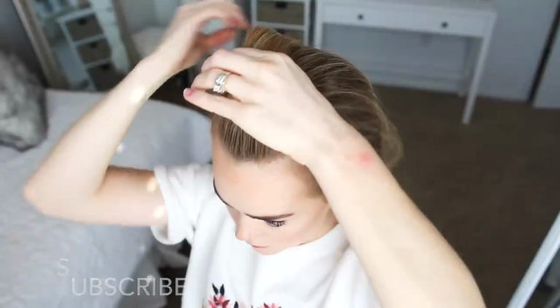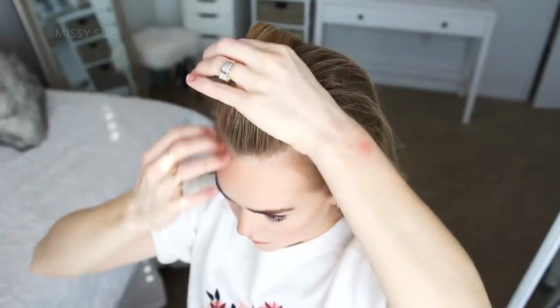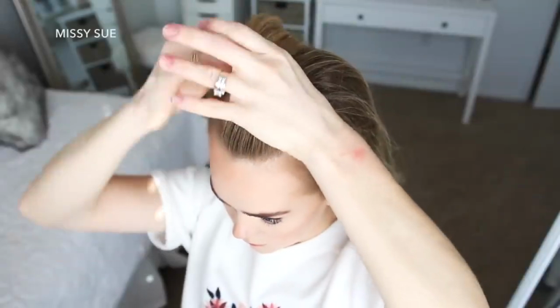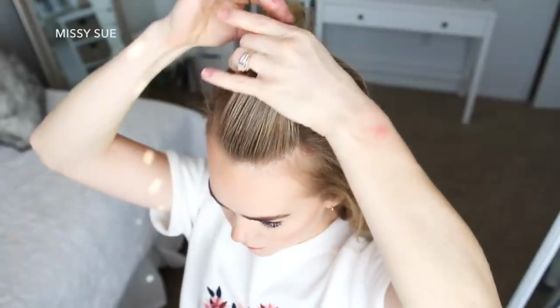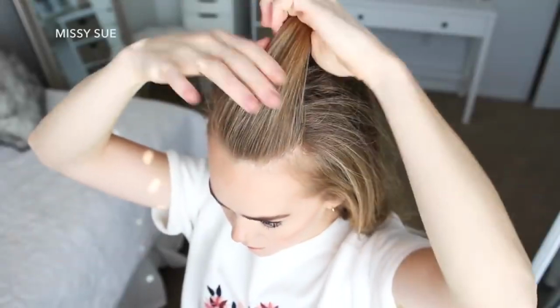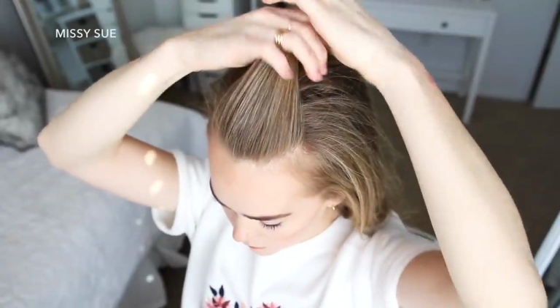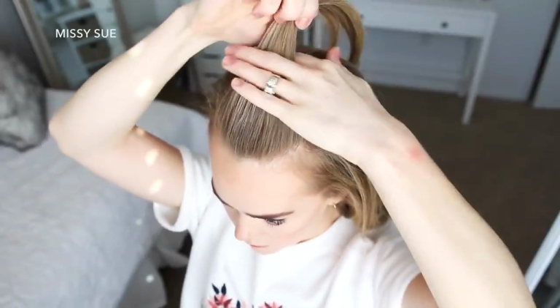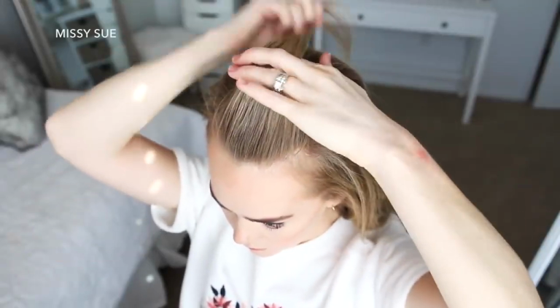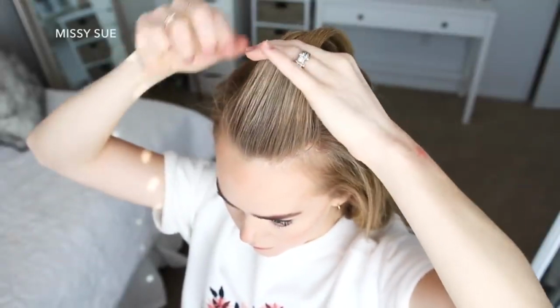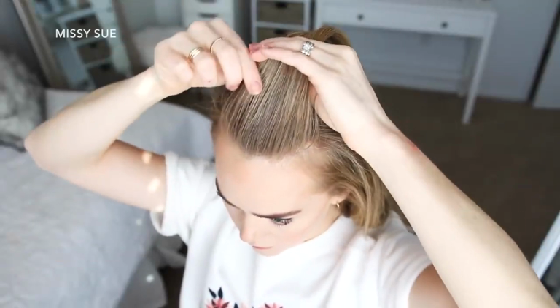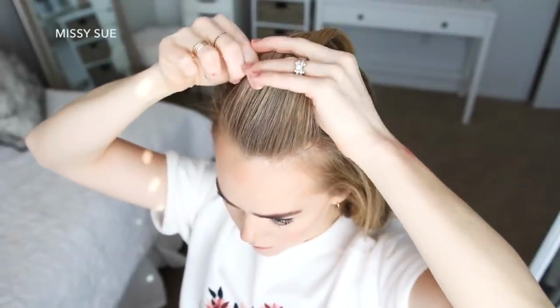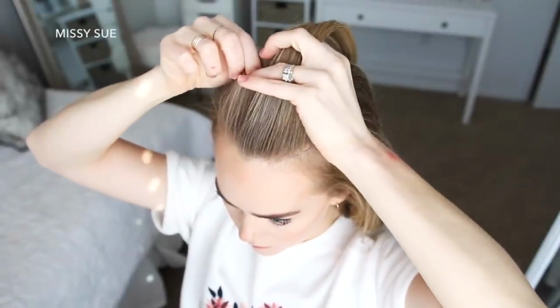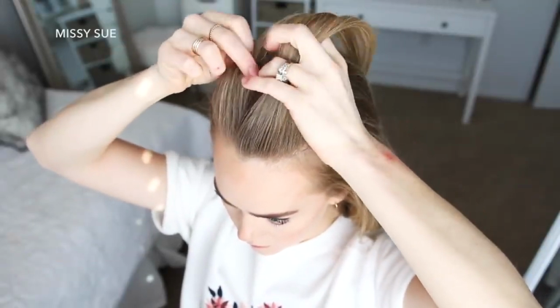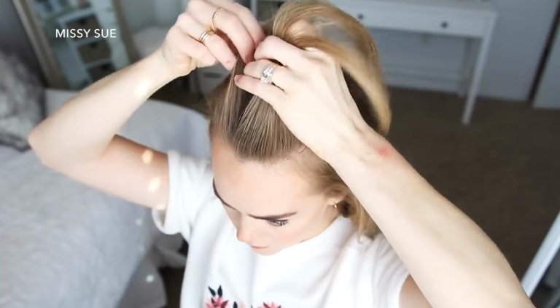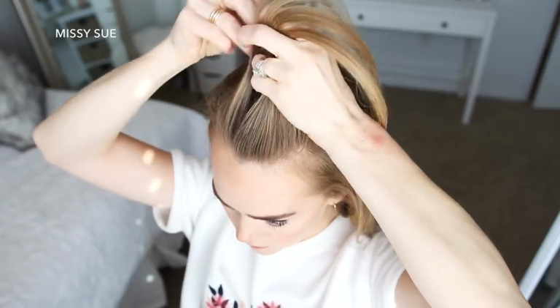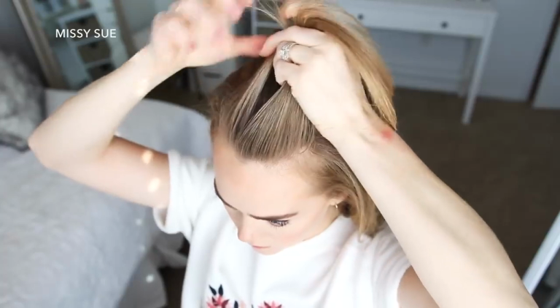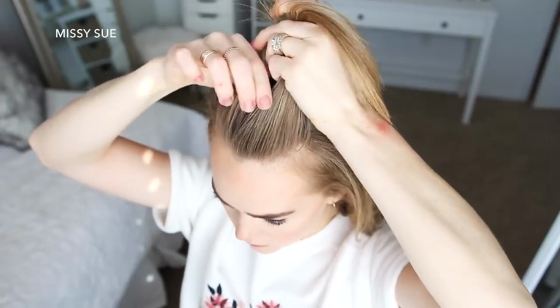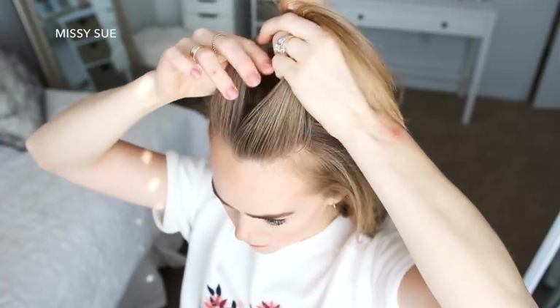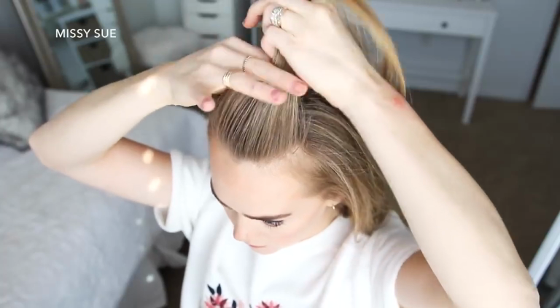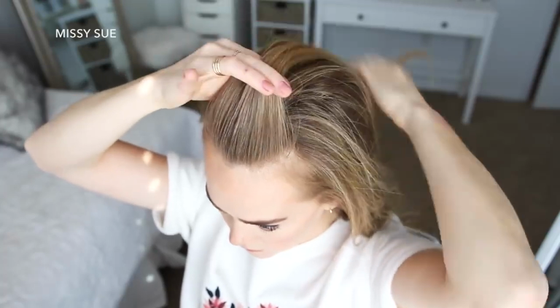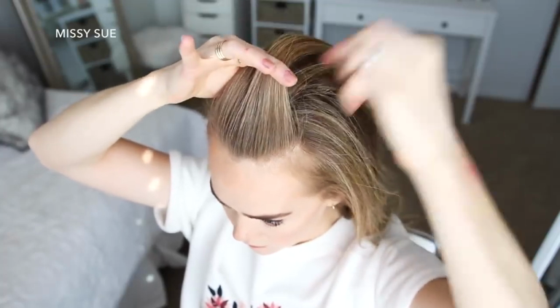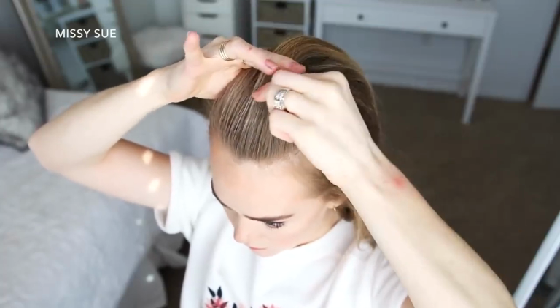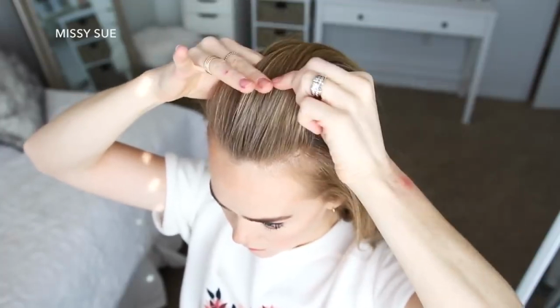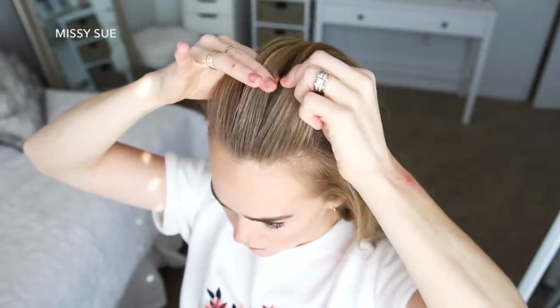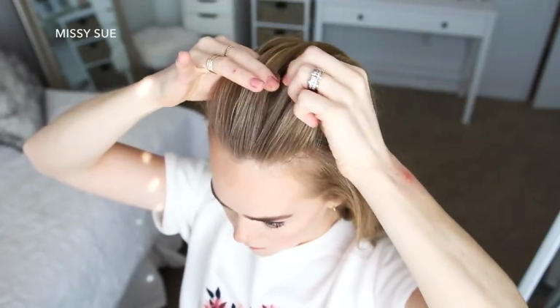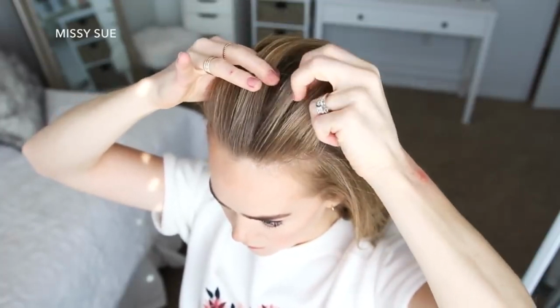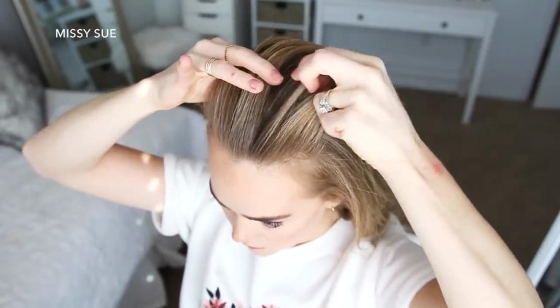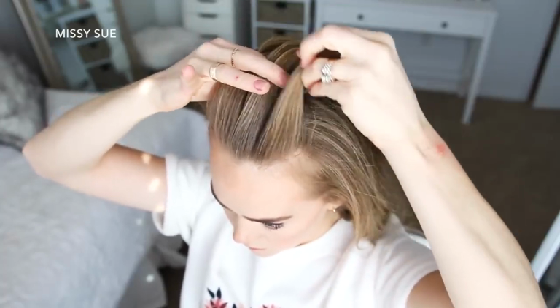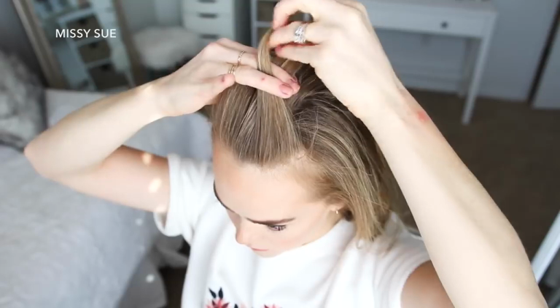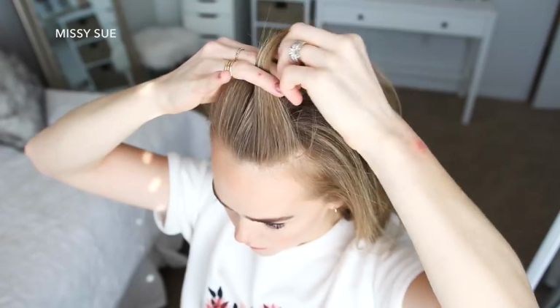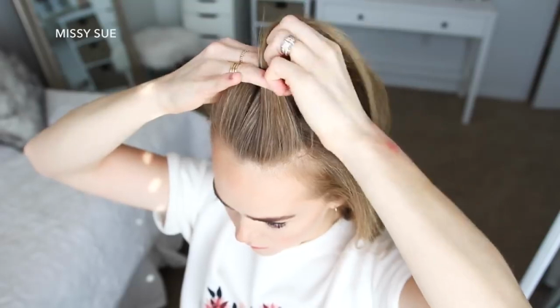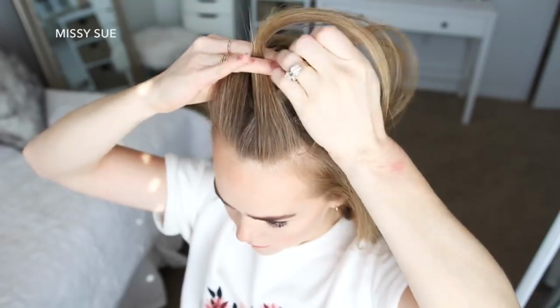For this hairstyle, I'm going to start by picking up a section of hair at the center of my forehead and divide it into 3 pieces for the braid. I'm going to begin a French braid, so I'm going to cross the right strand over the middle, then cross the left strand over the middle.